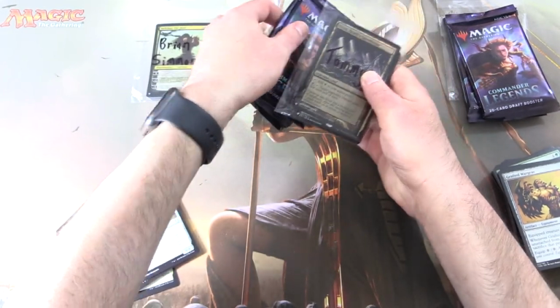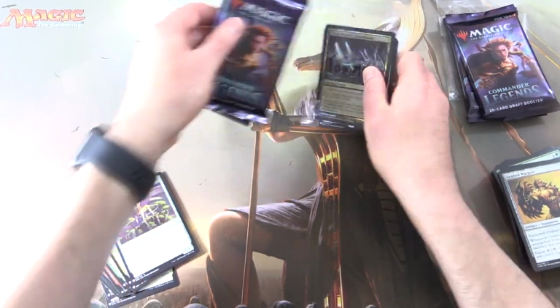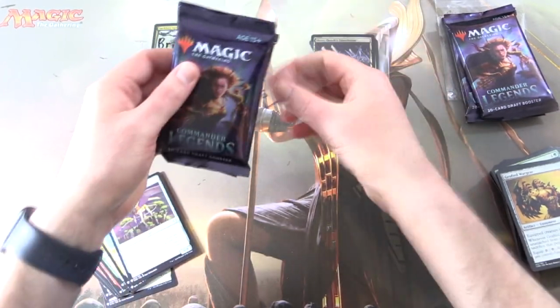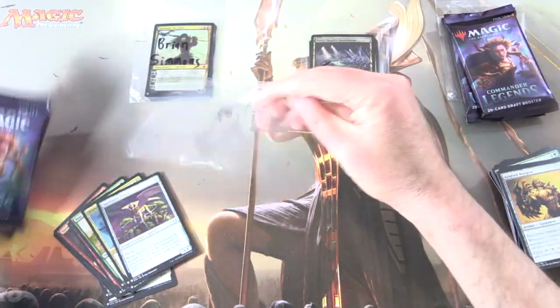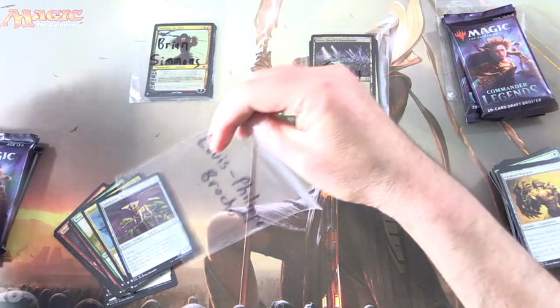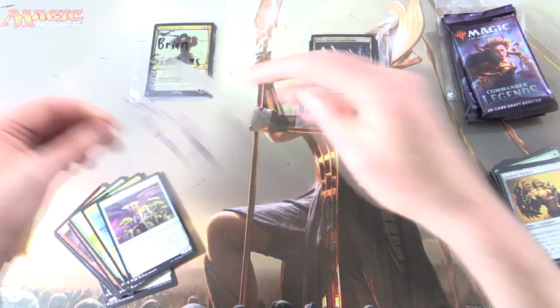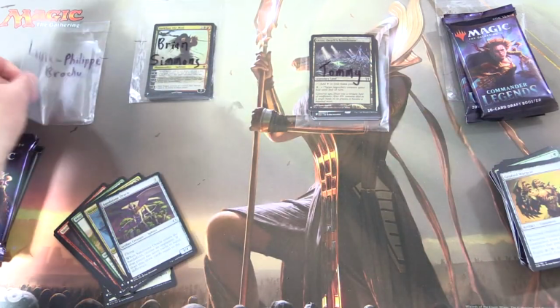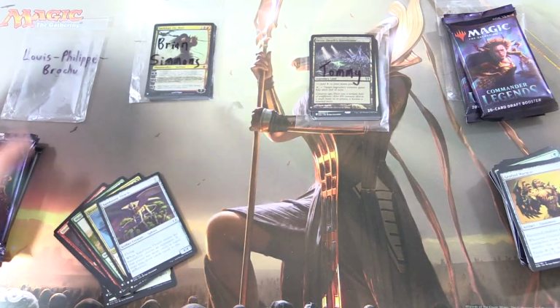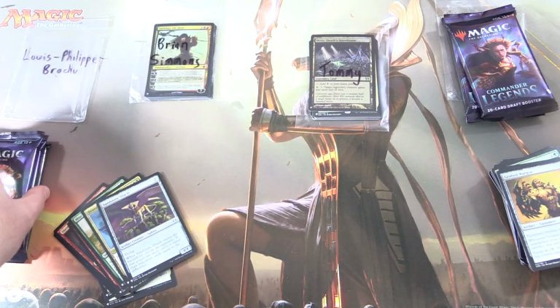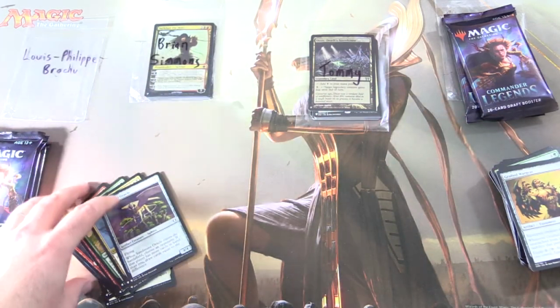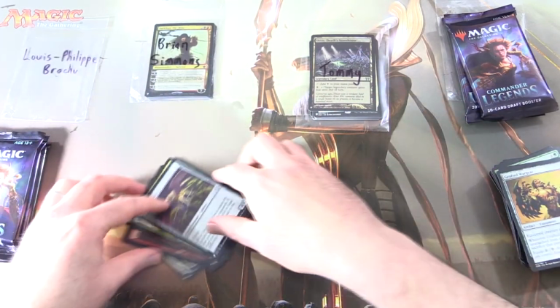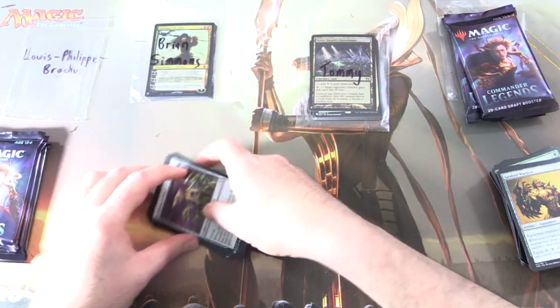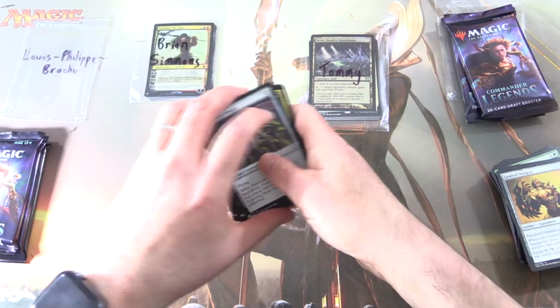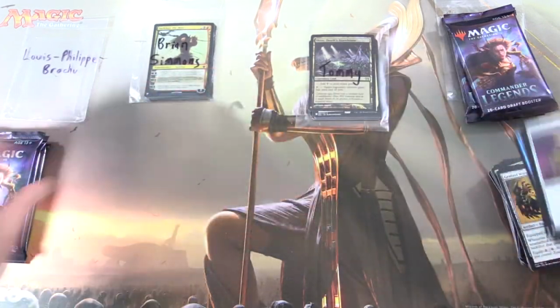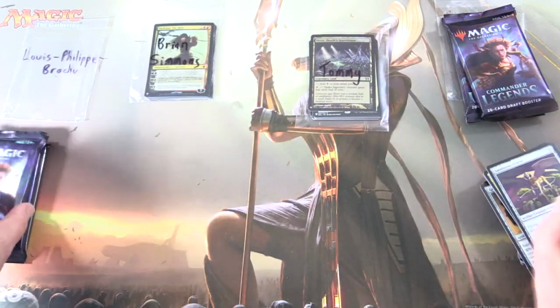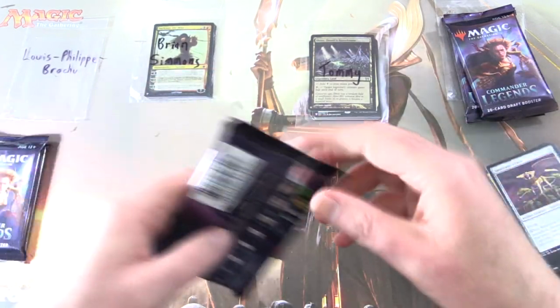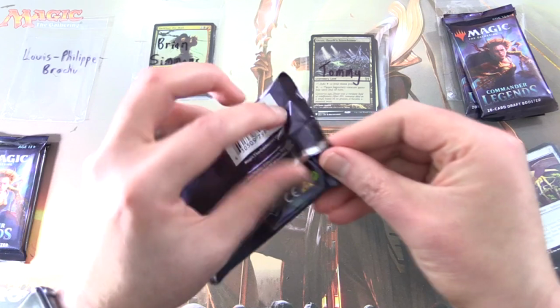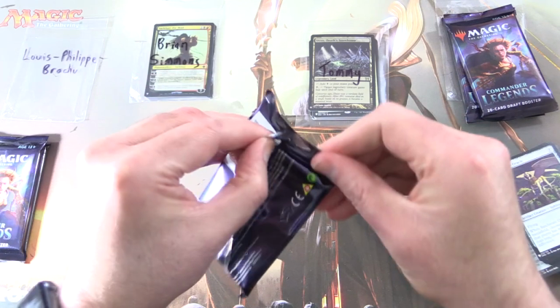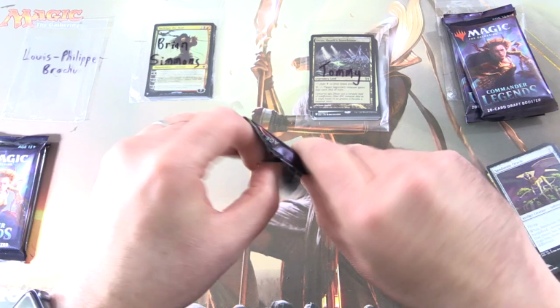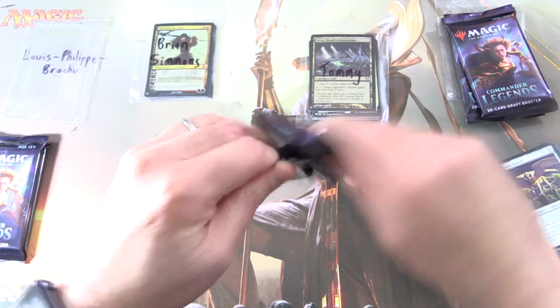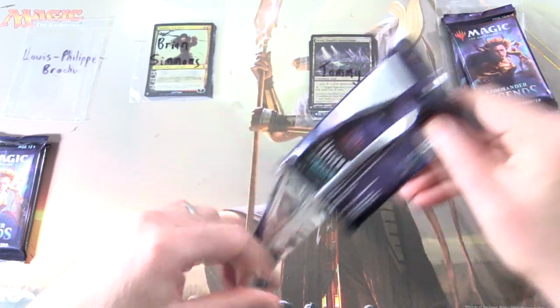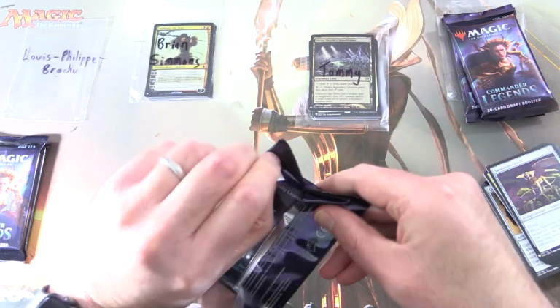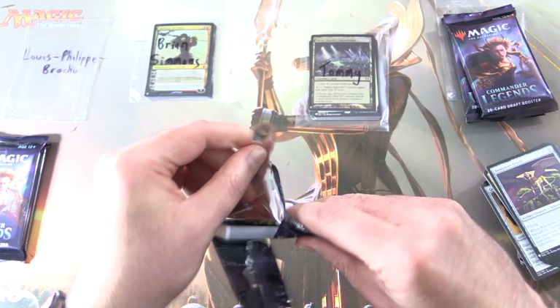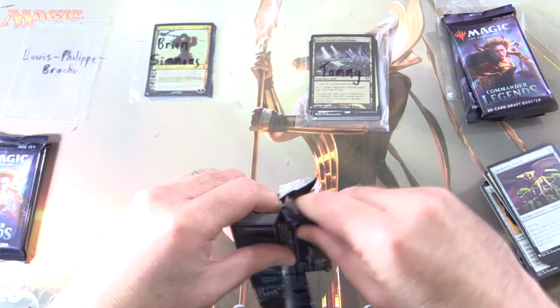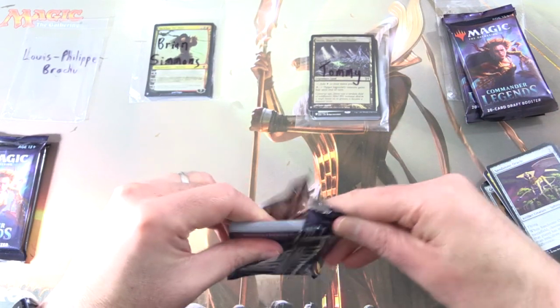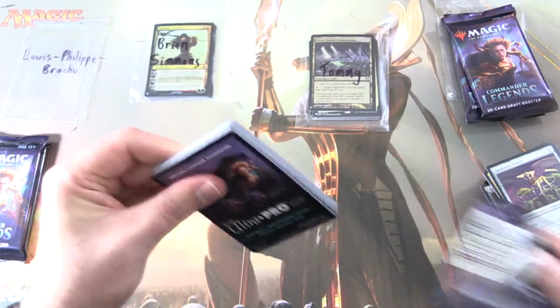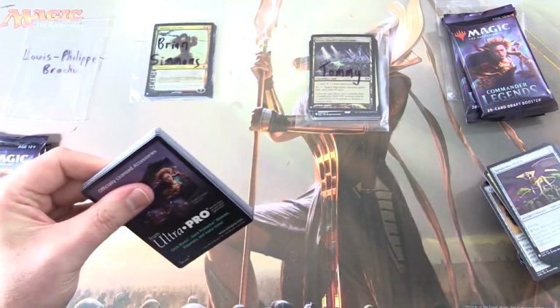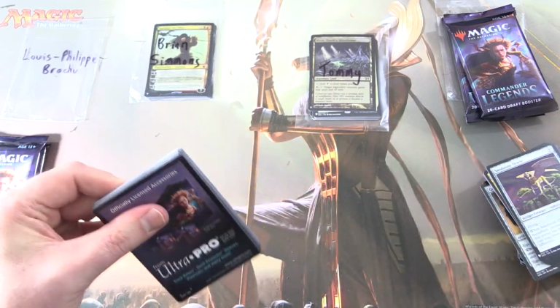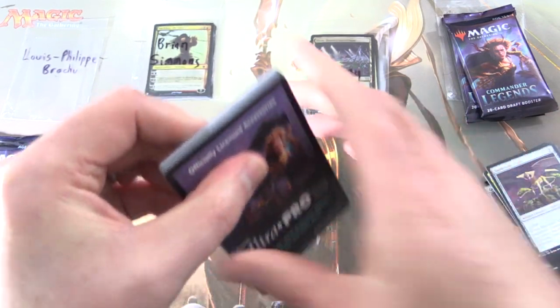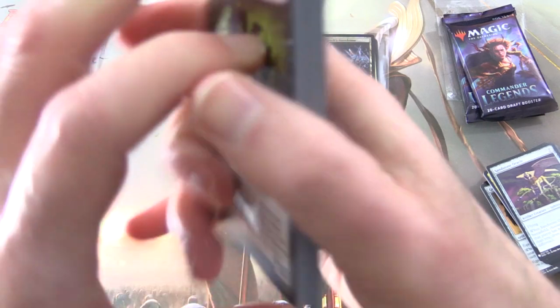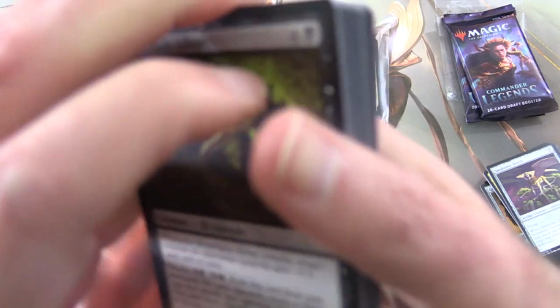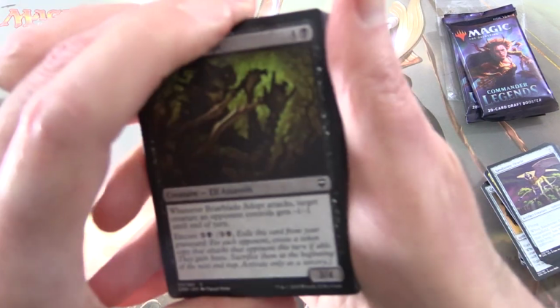Scoop it all up here for Tommy. Next up — it is Louise-Philippe Brochu. Thank you for being a patron. Commander Legends again — you know the drill, people — so we've got 20 cards, and these take a bit longer to get through.